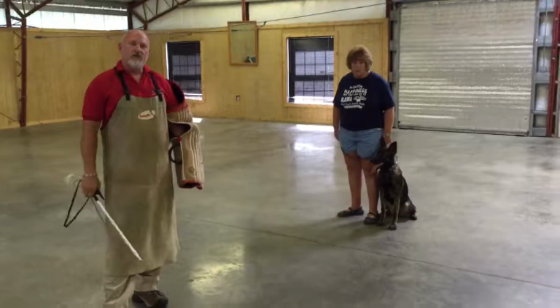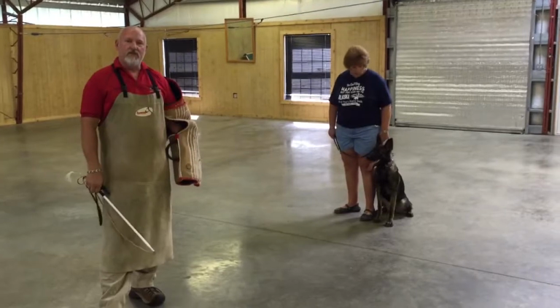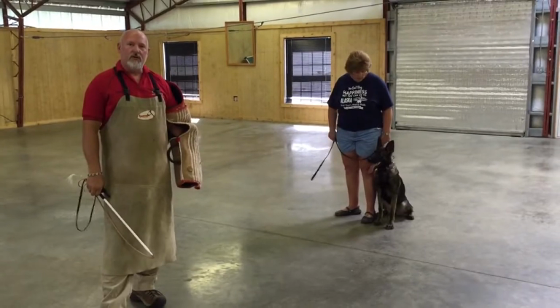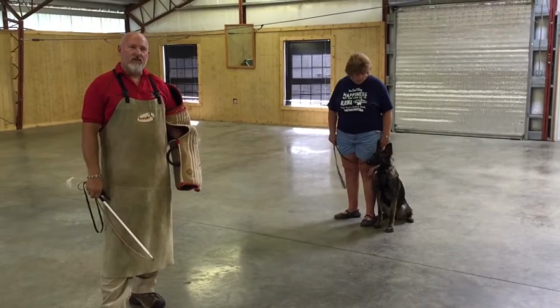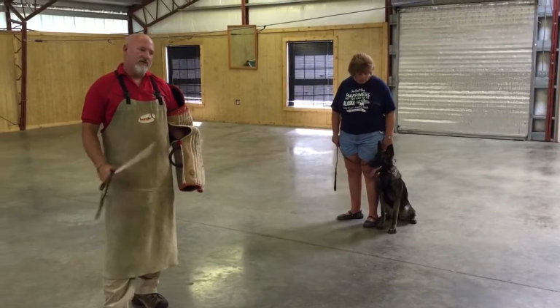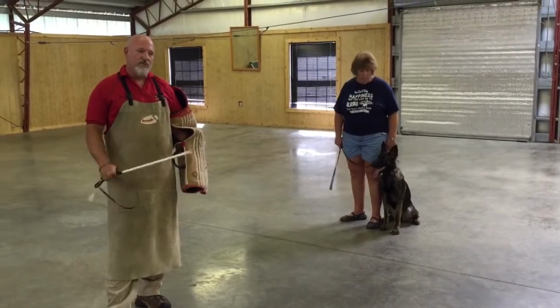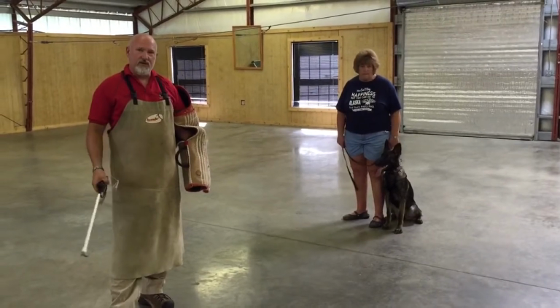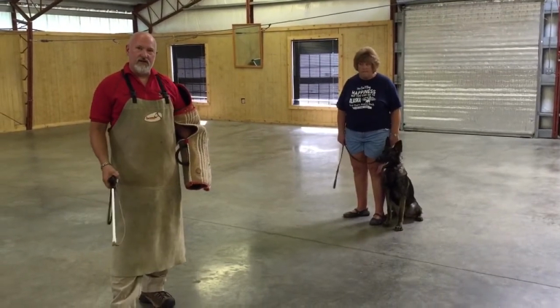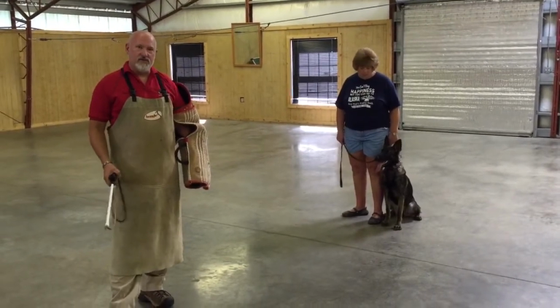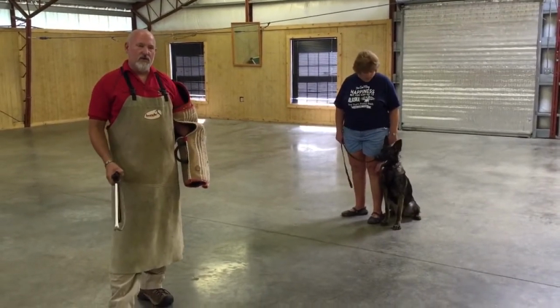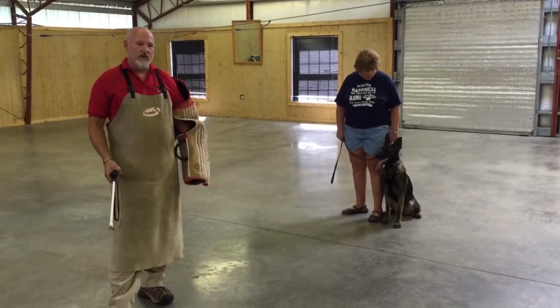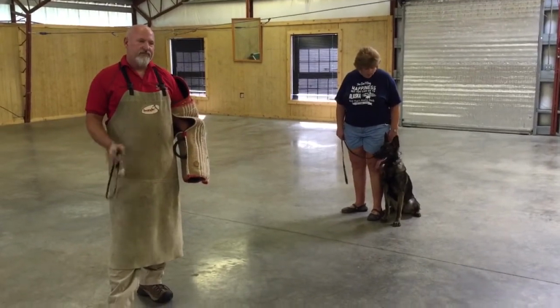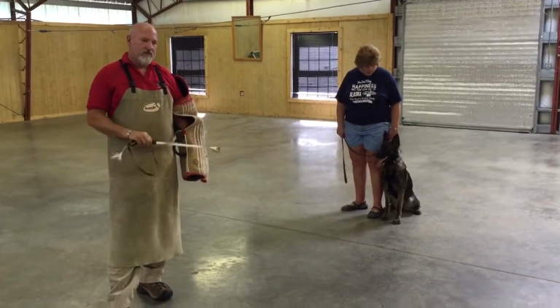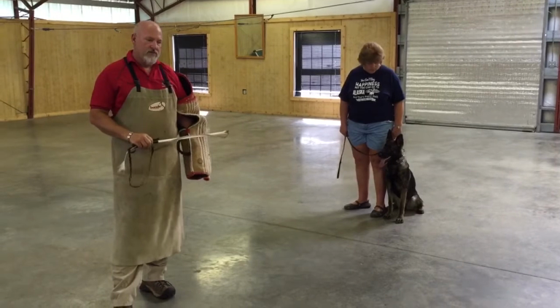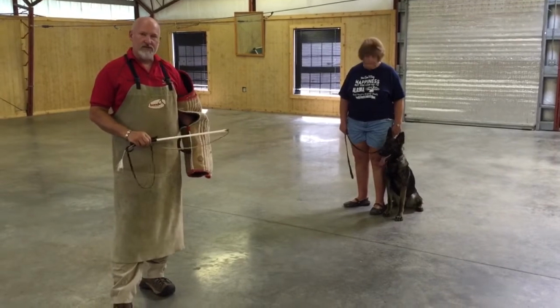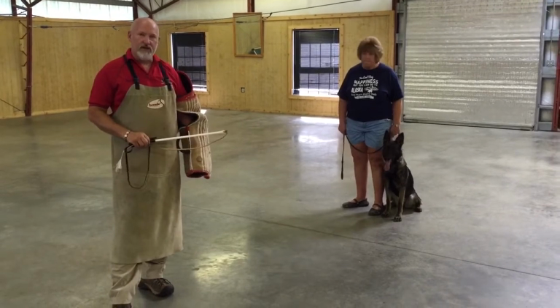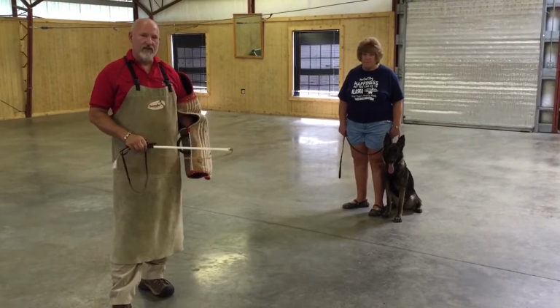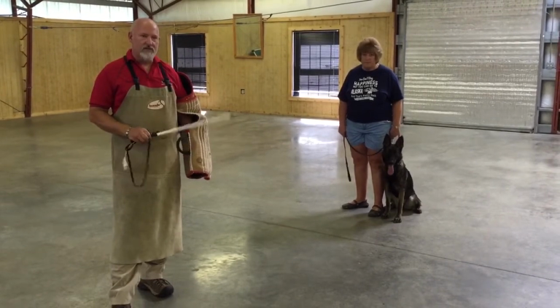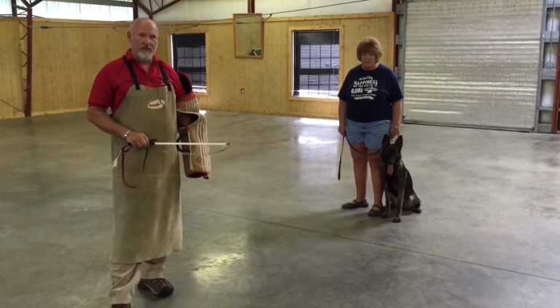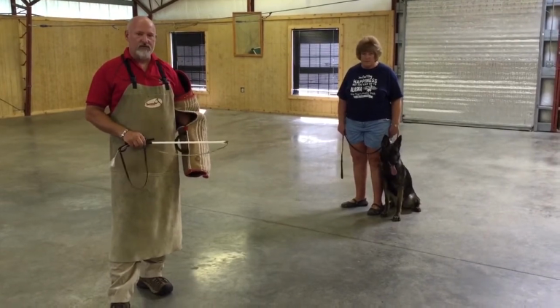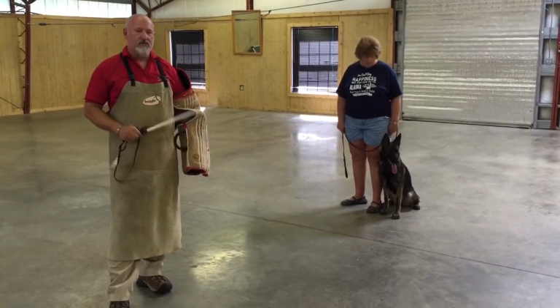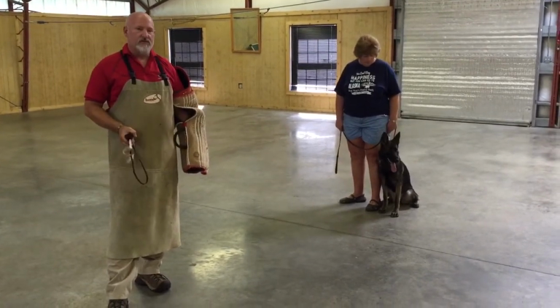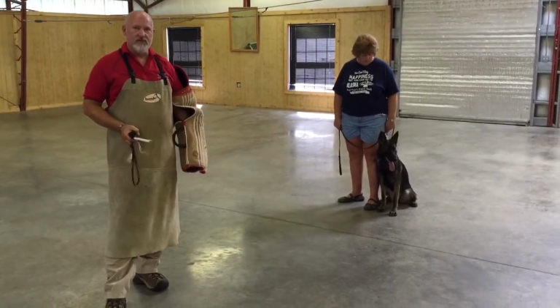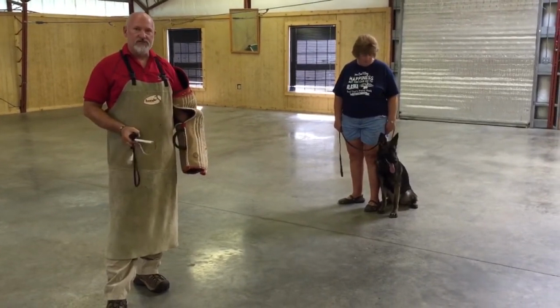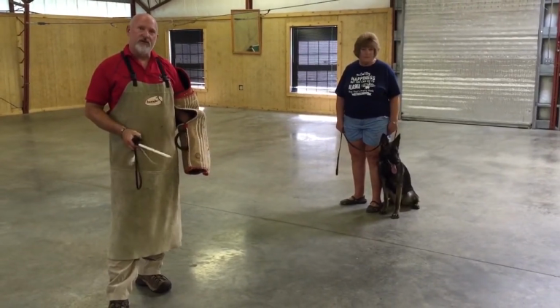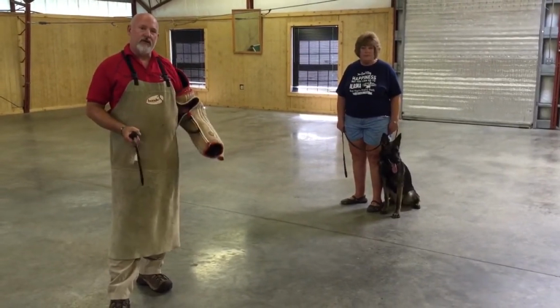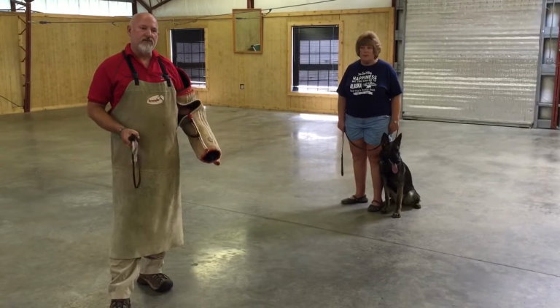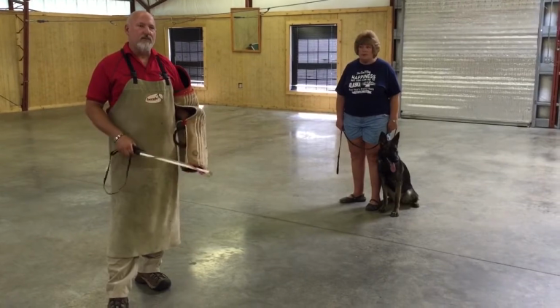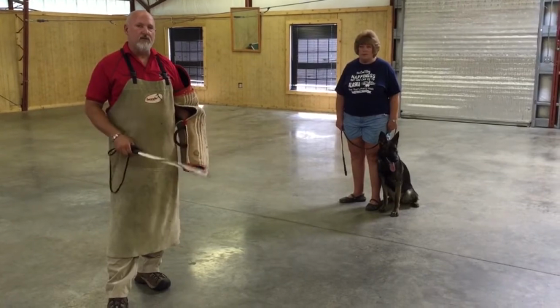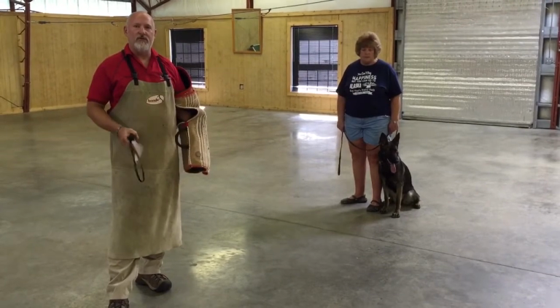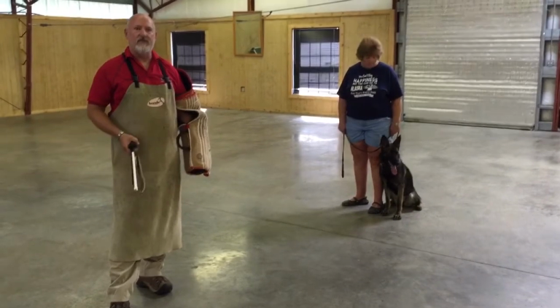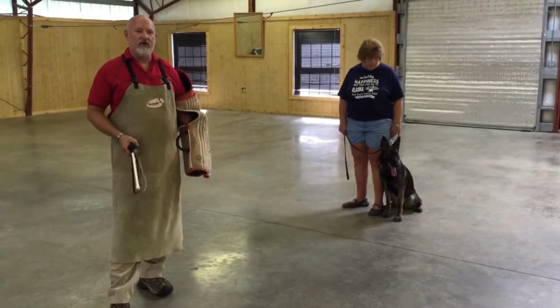We're going to shoot a little video of Ivana. This is a brand new exercise that we just started with her. Sally's a green handler — this is her puppy raiser. This is not something she's used to doing either, but I'm teaching her something new, and we thought we'd go ahead and video it.